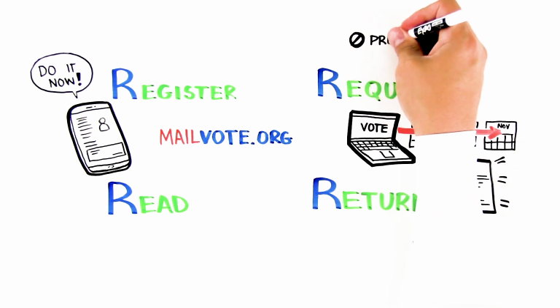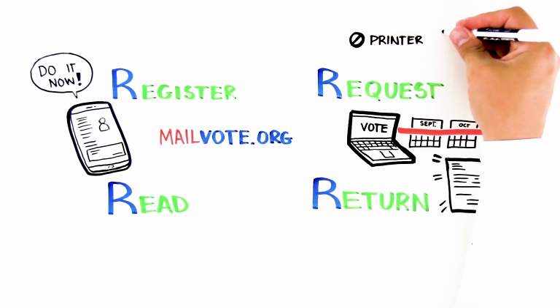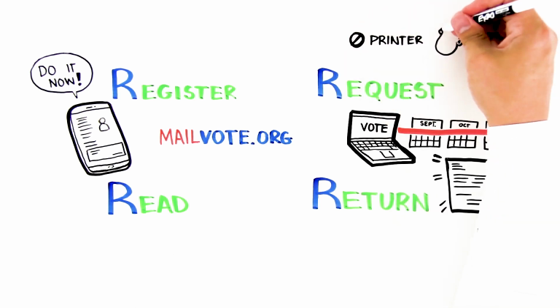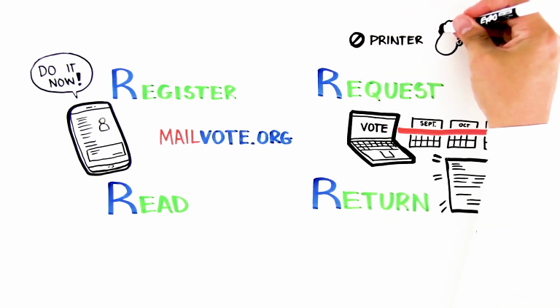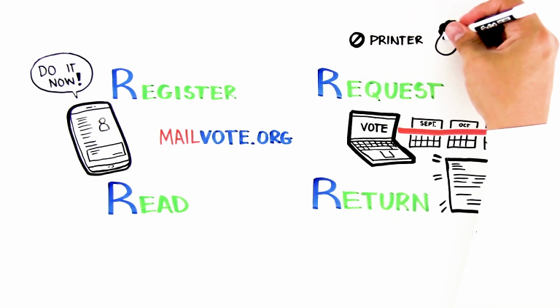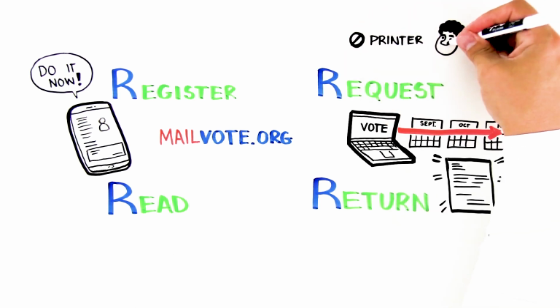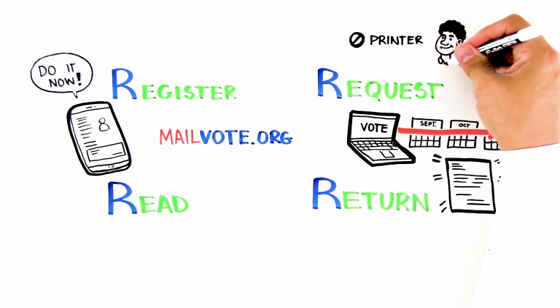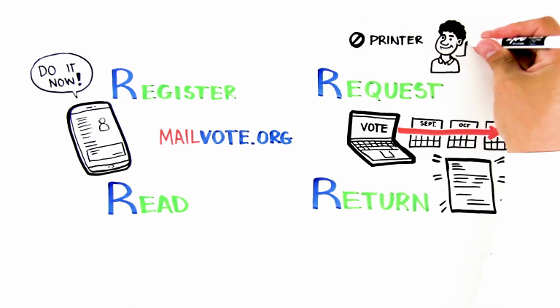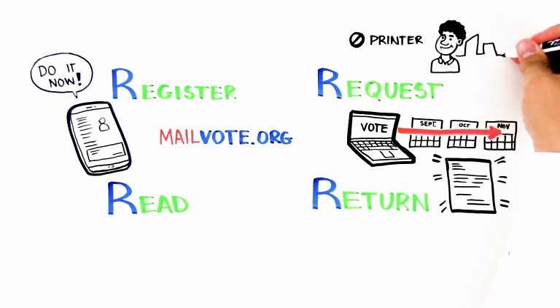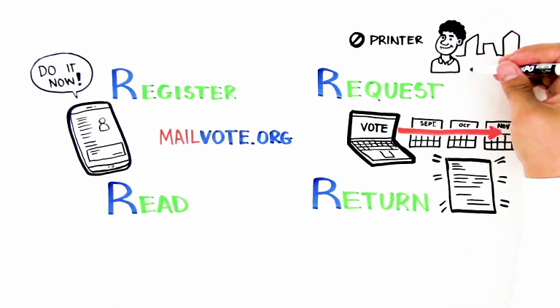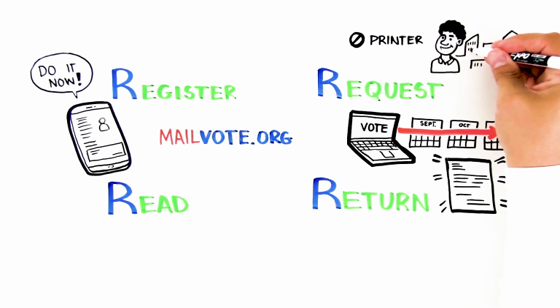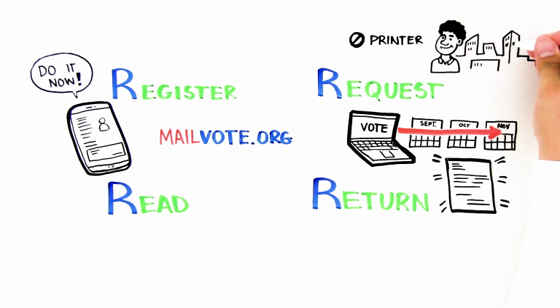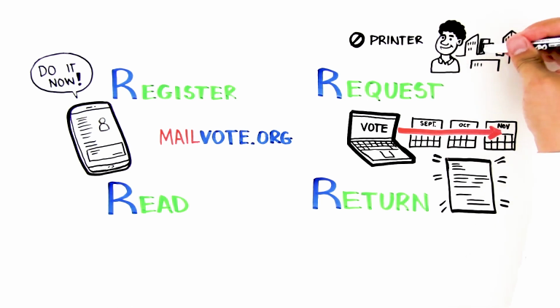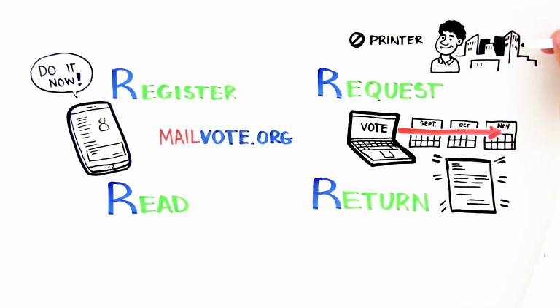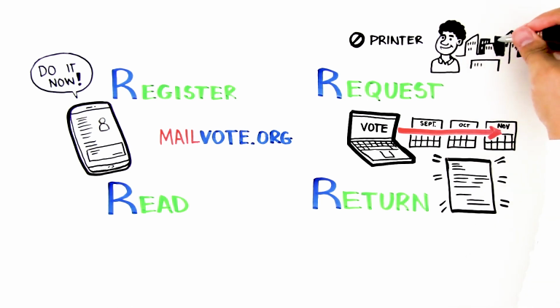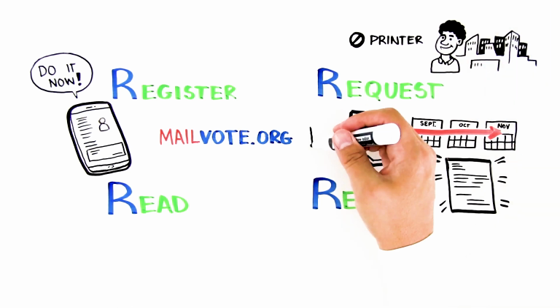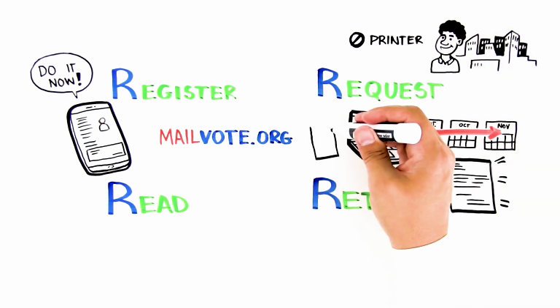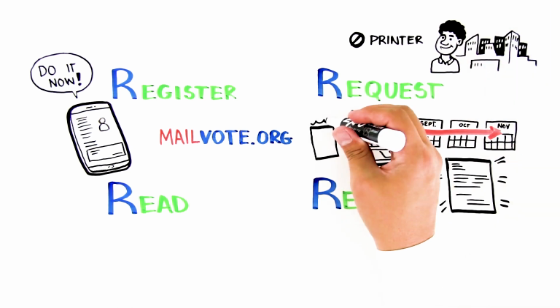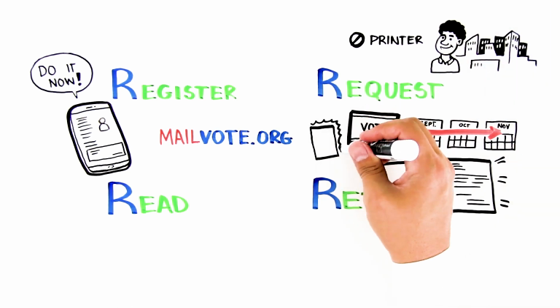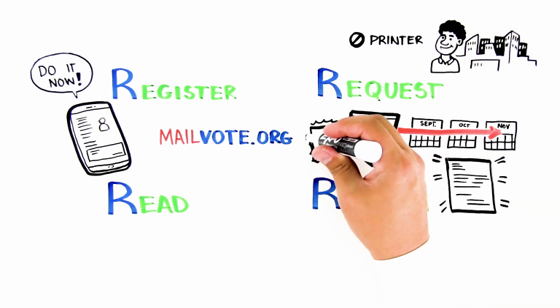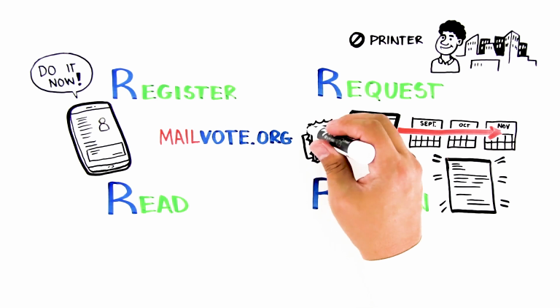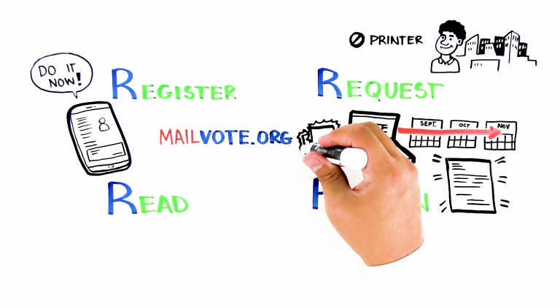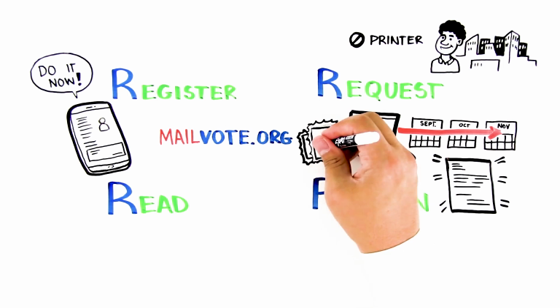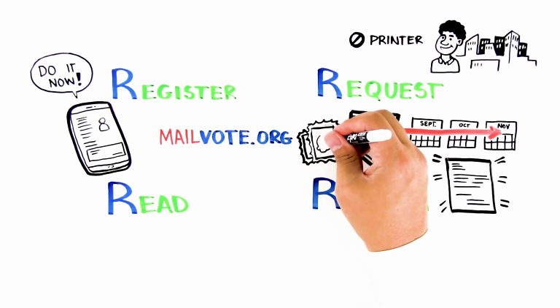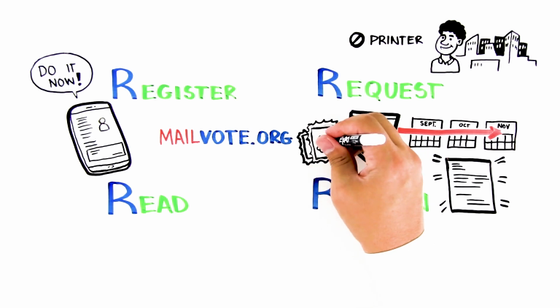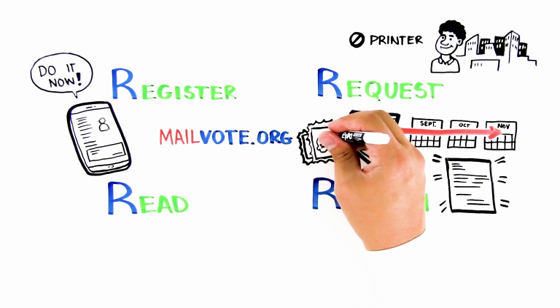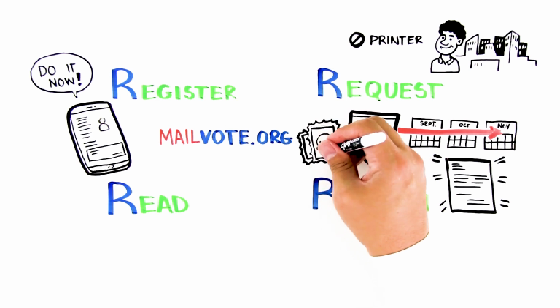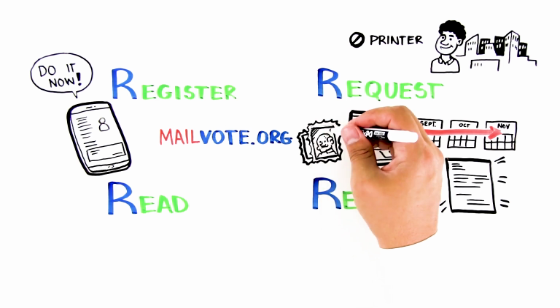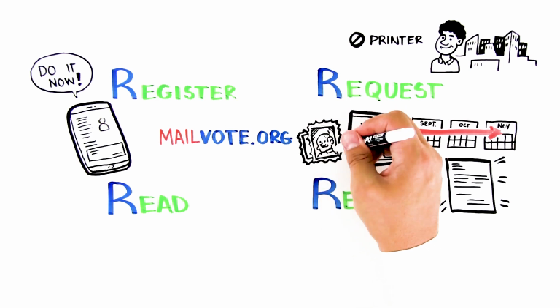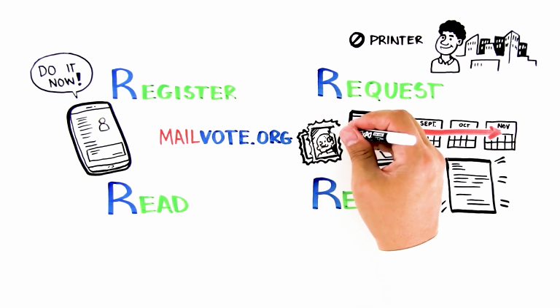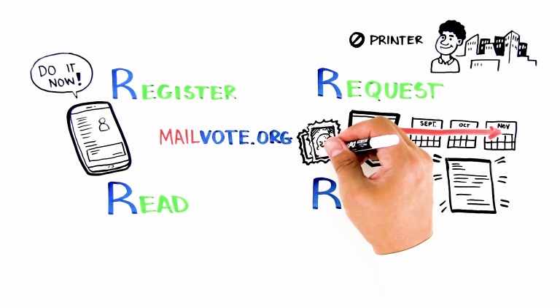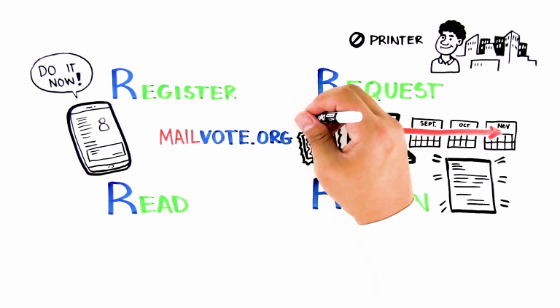No printer? Try a friend, your place of work, the library, or an office supply or print shop. You can get stamps from the post office, Amazon, or many banks, grocery or convenience stores, and pharmacies.